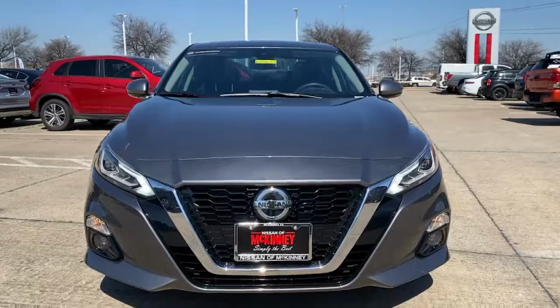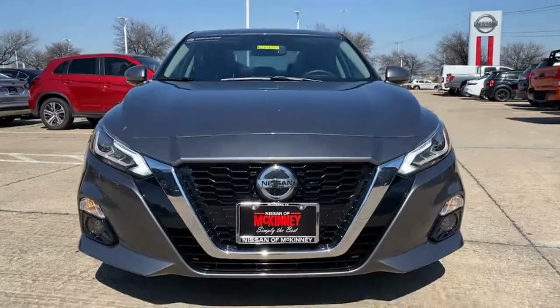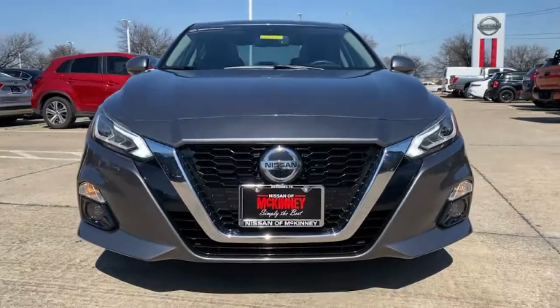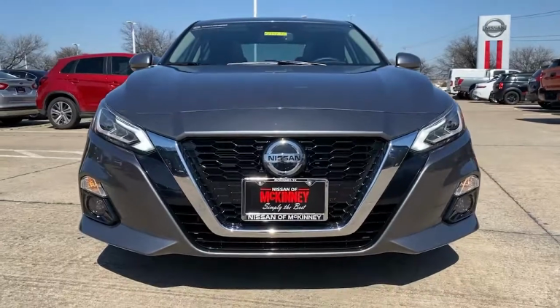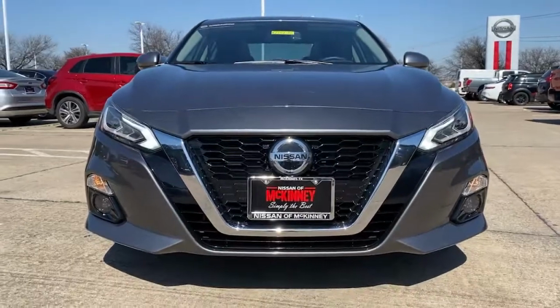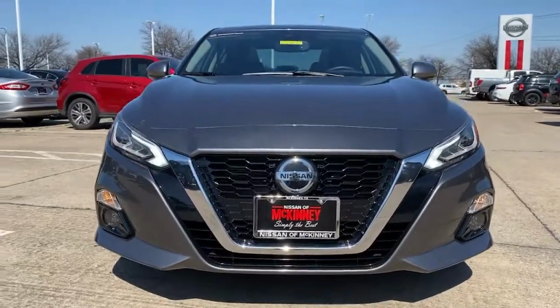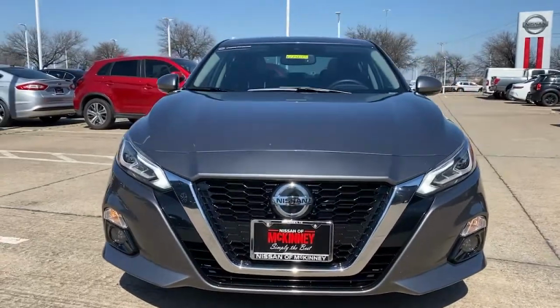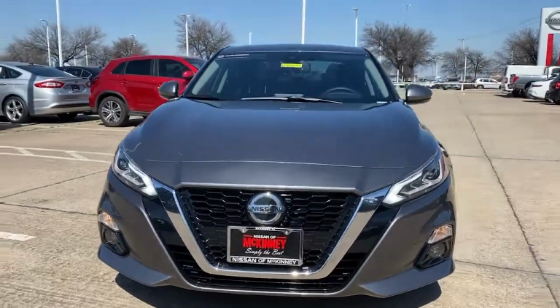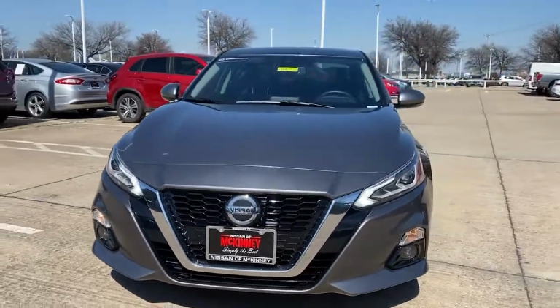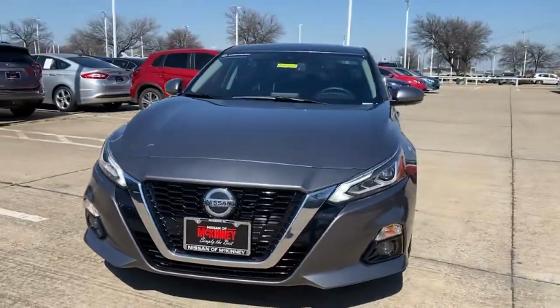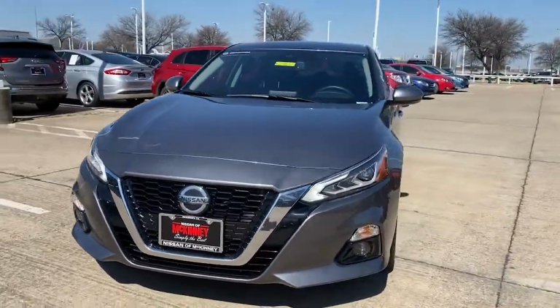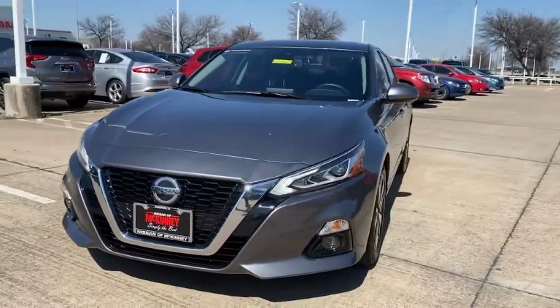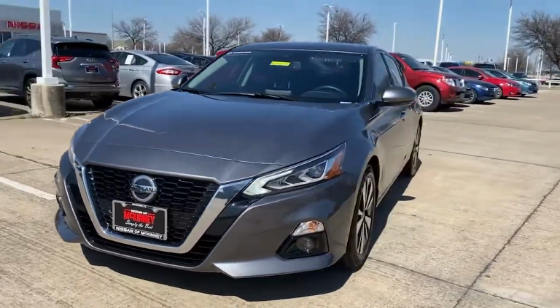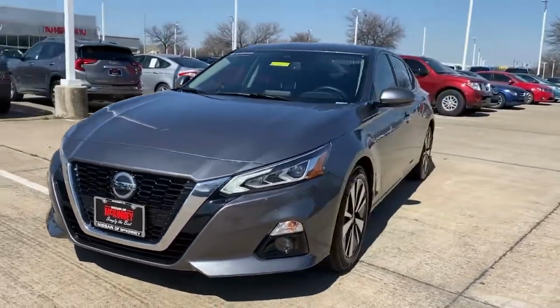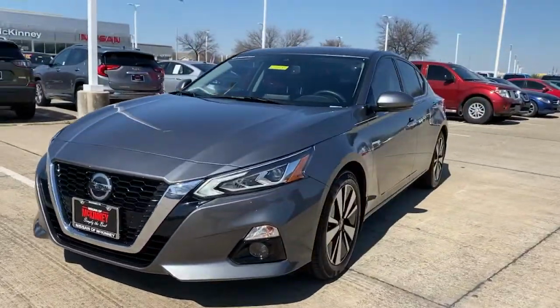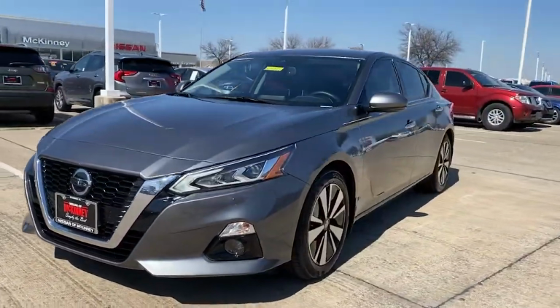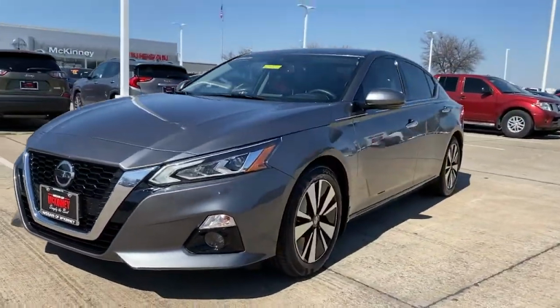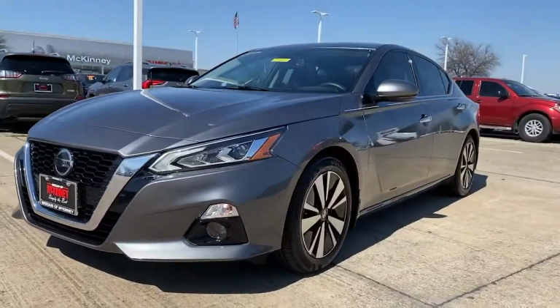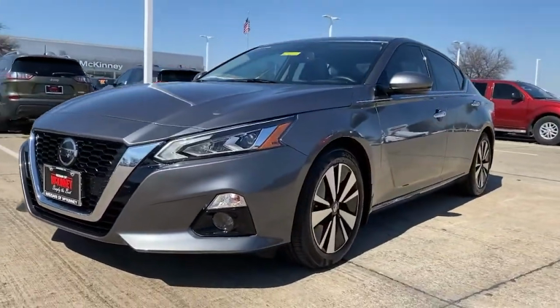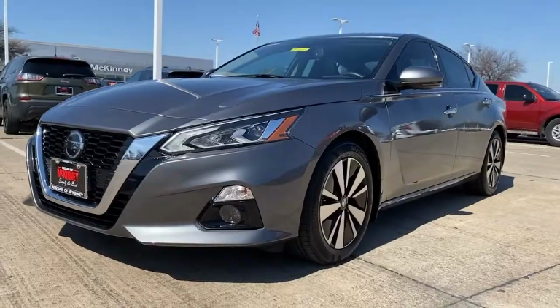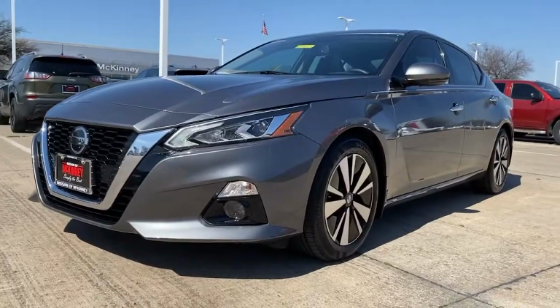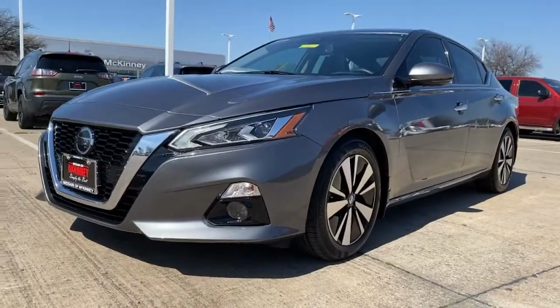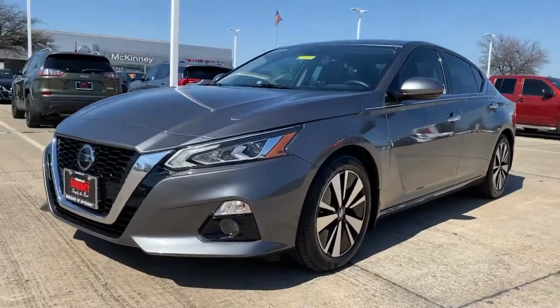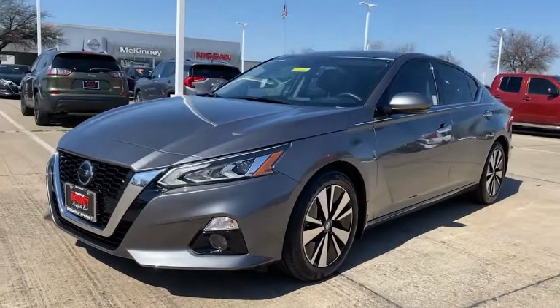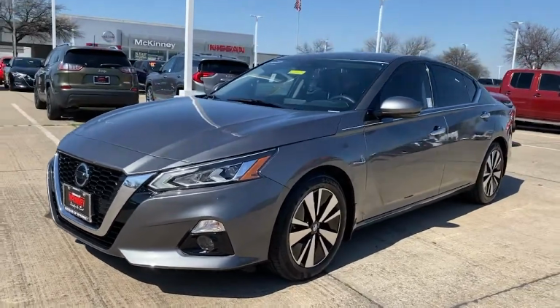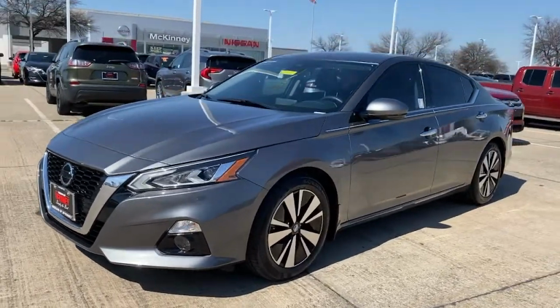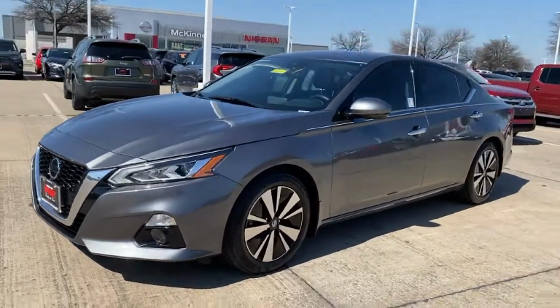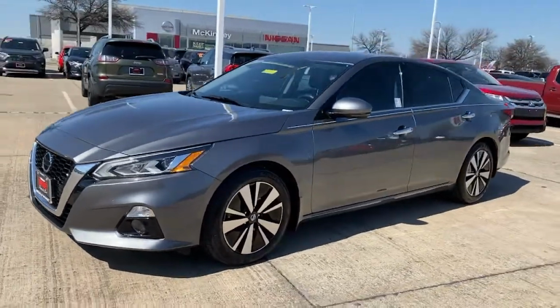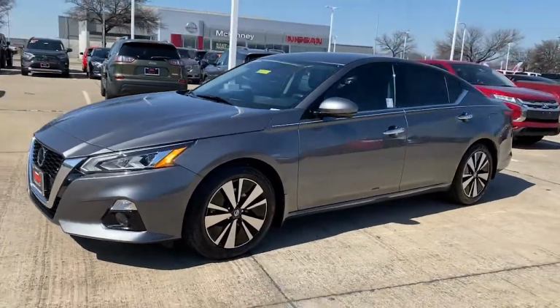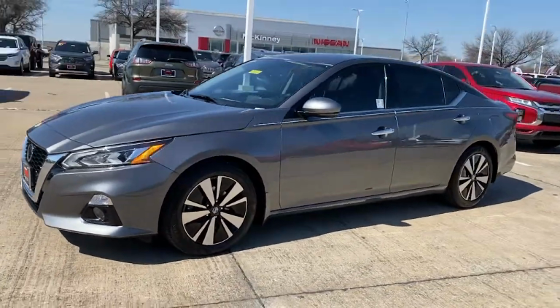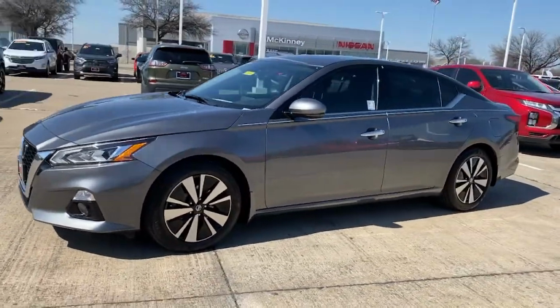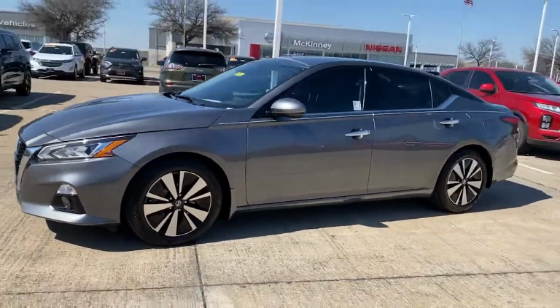Get into the 2019 Nissan Altima. With less than 30,000 miles on the odometer, this vehicle provides excellent value.